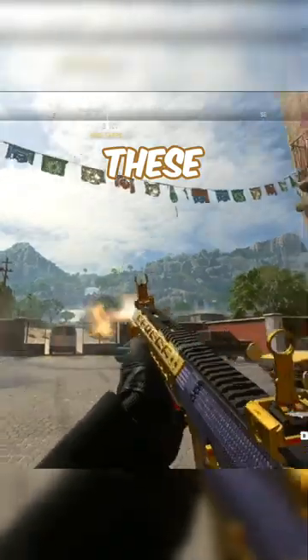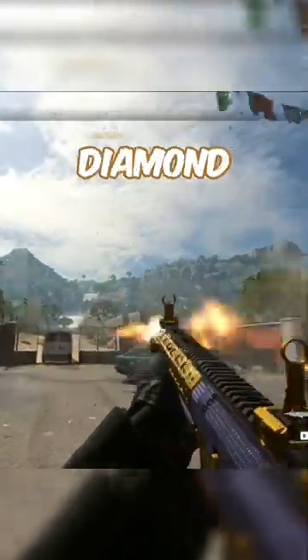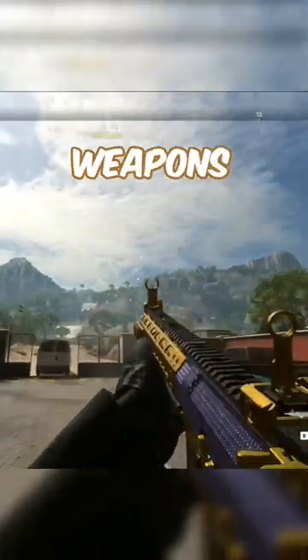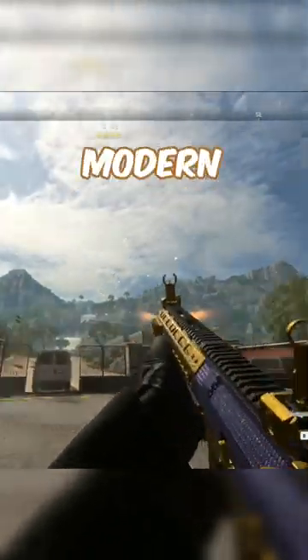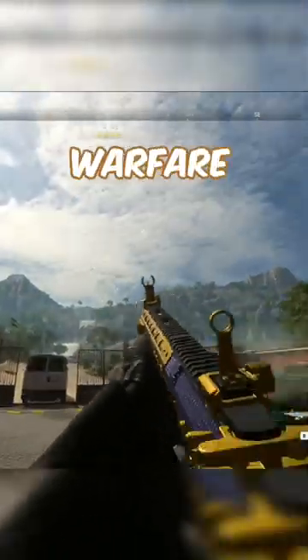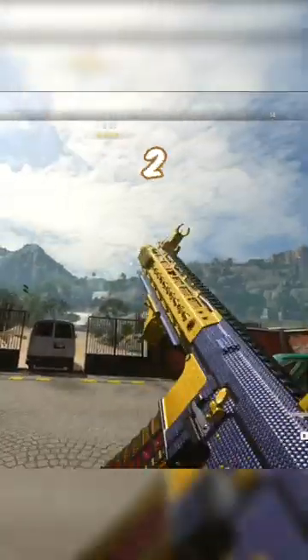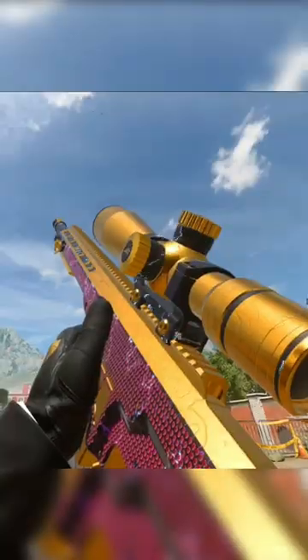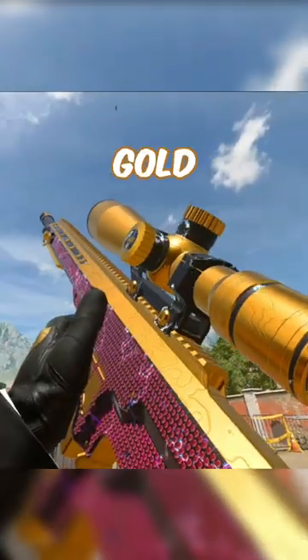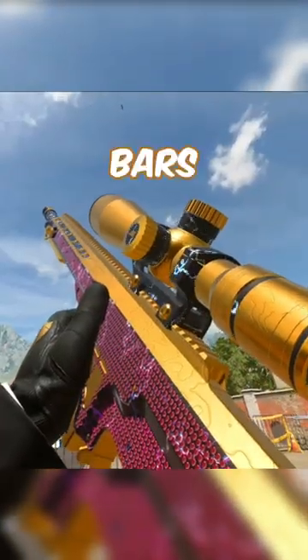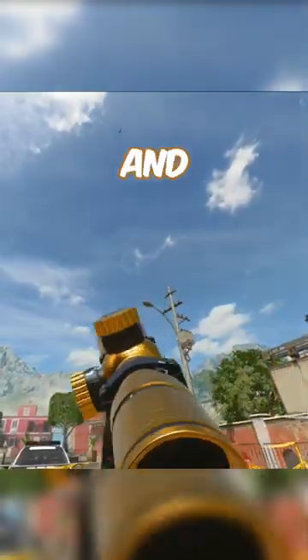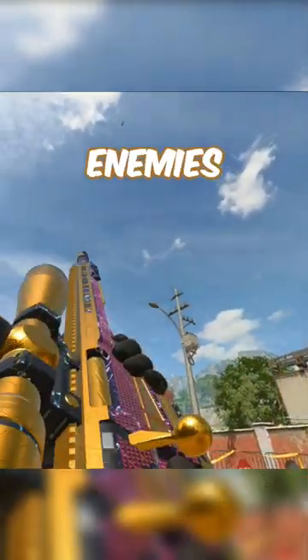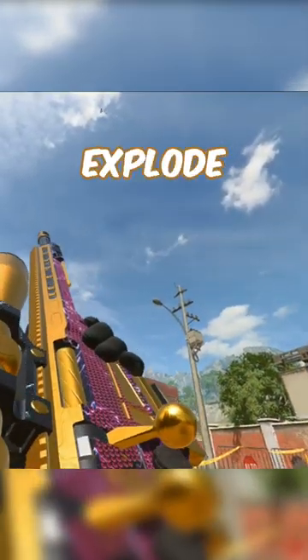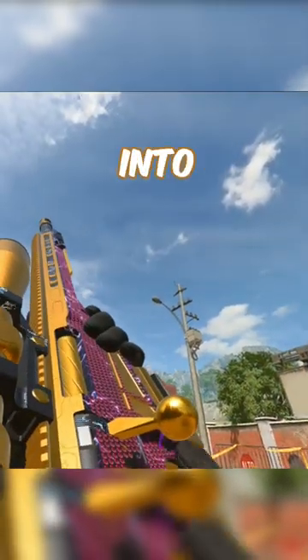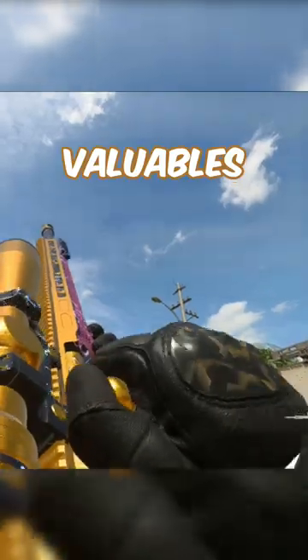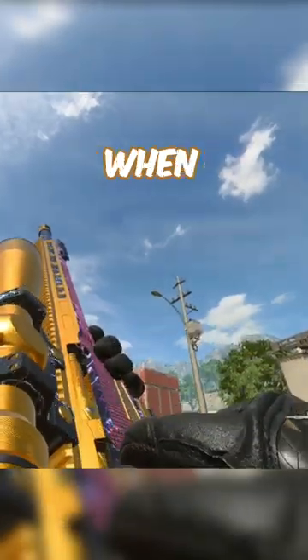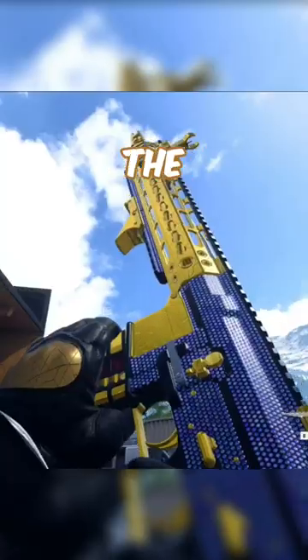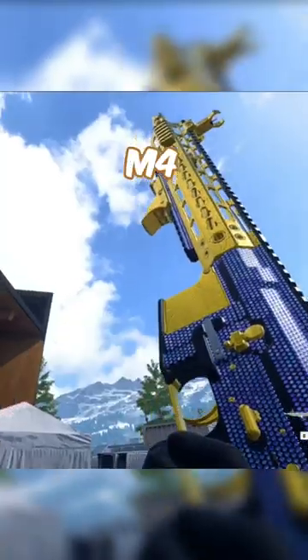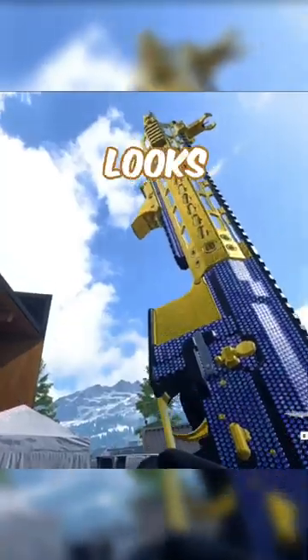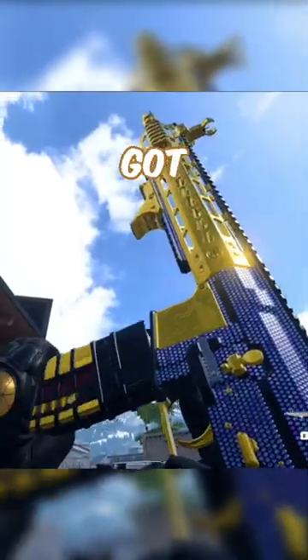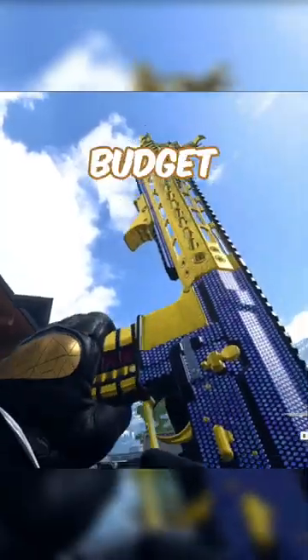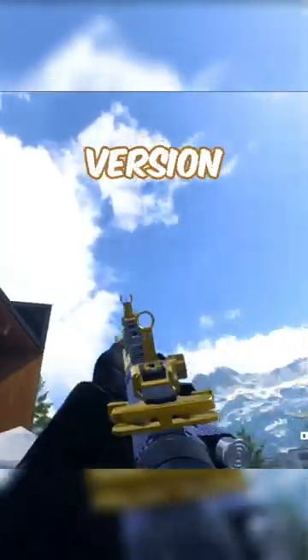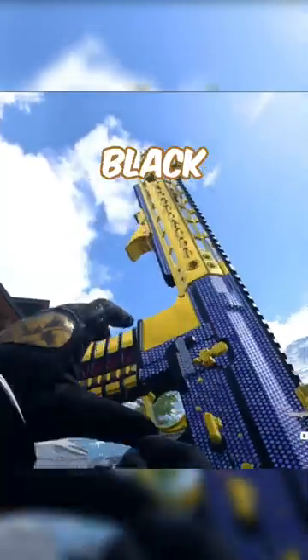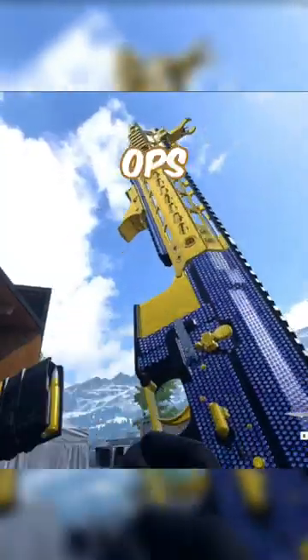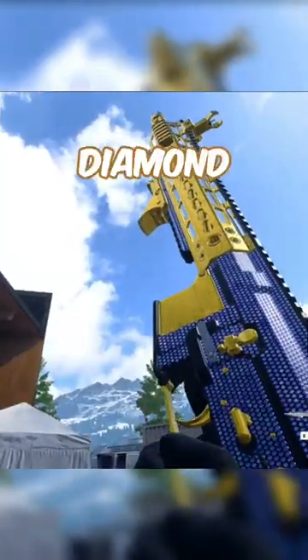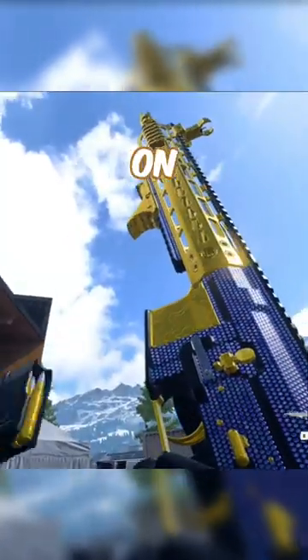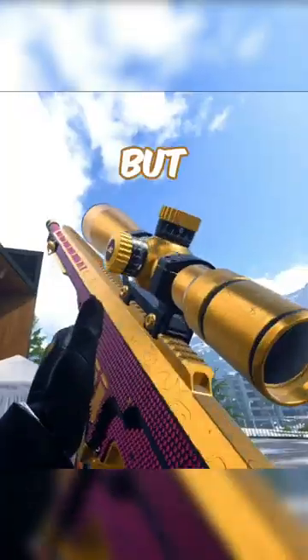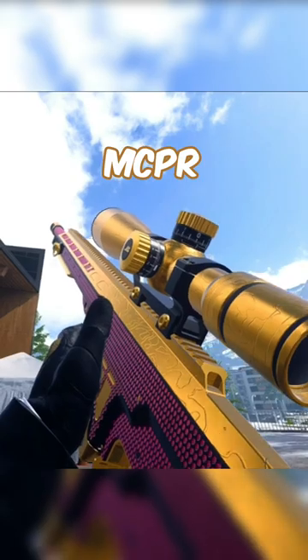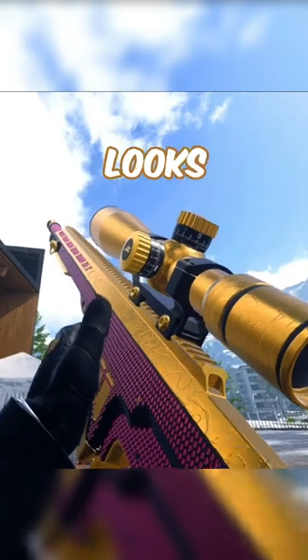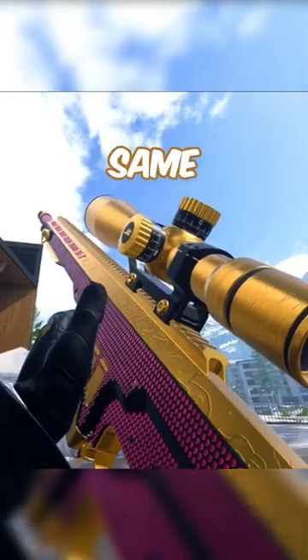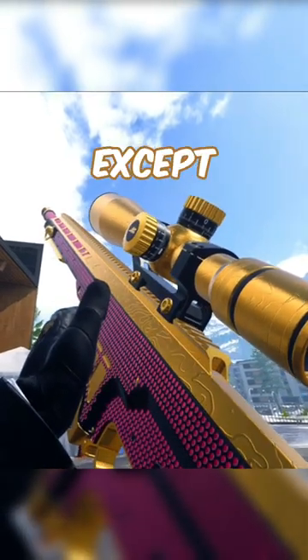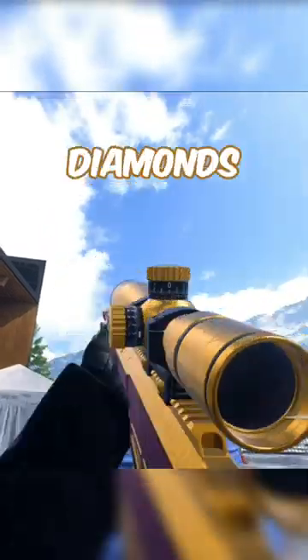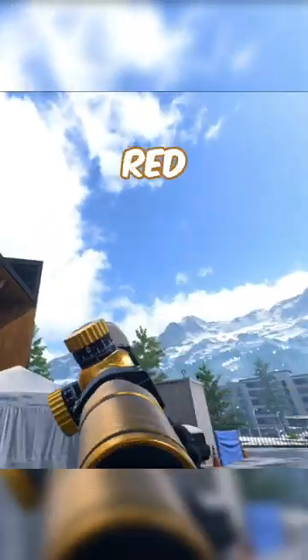These new diamond weapons in Modern Warfare 2 actually shoot gold bars and make enemies explode into valuables when shot. The M4 looks like it's got a budget version of Black Ops 2 Diamond on it. The MCPR looks the same except the diamonds are red.